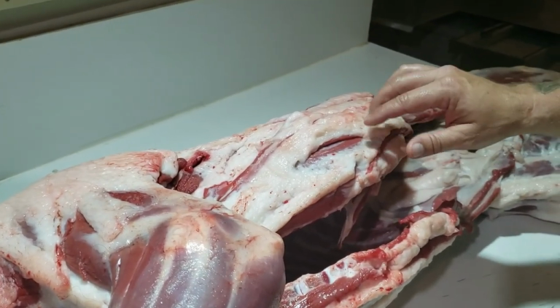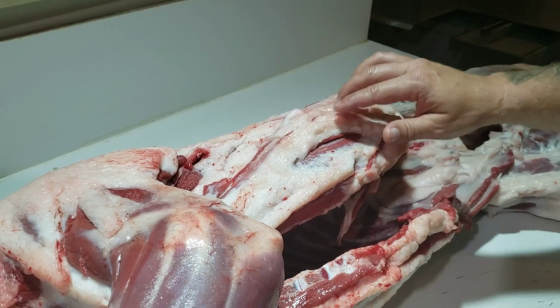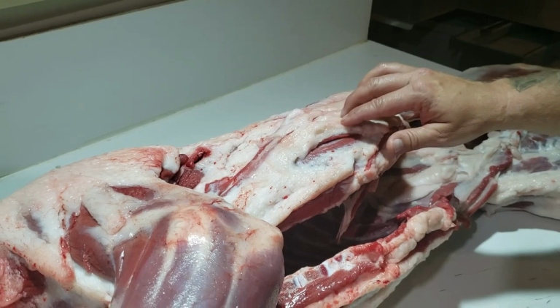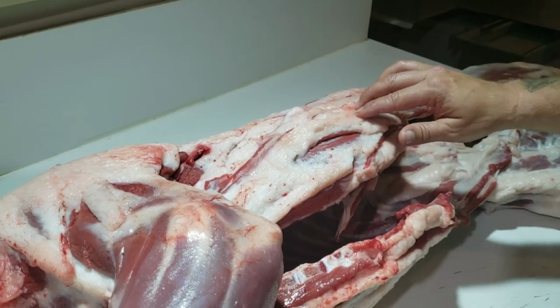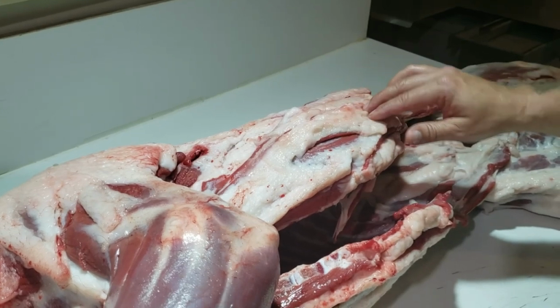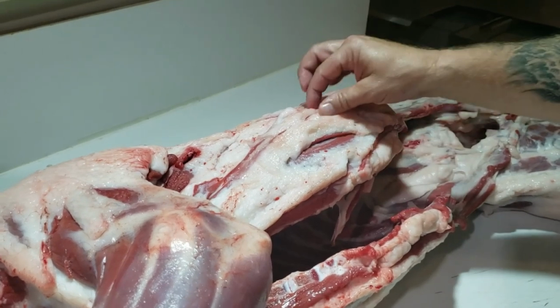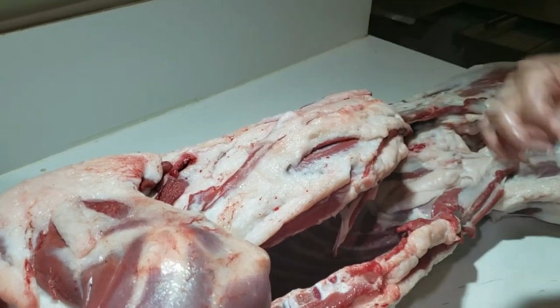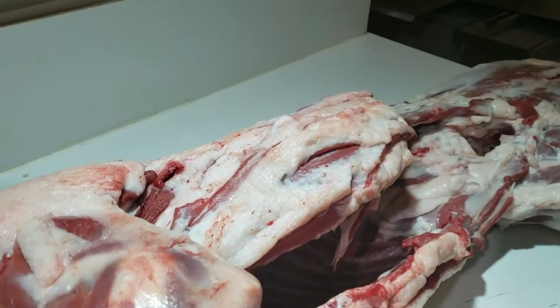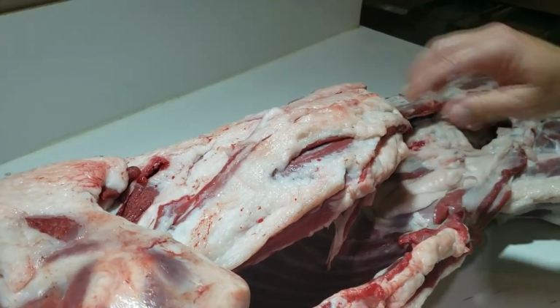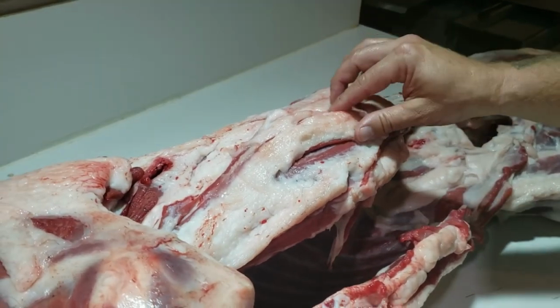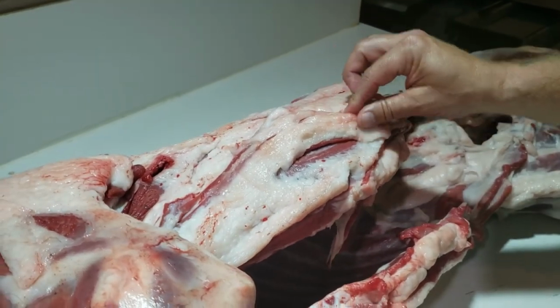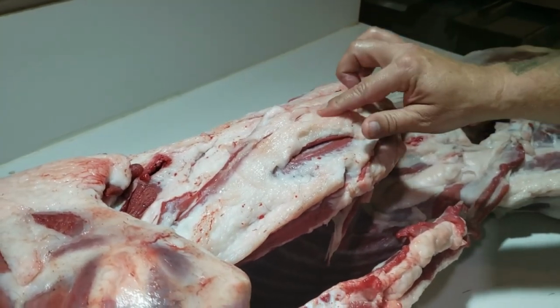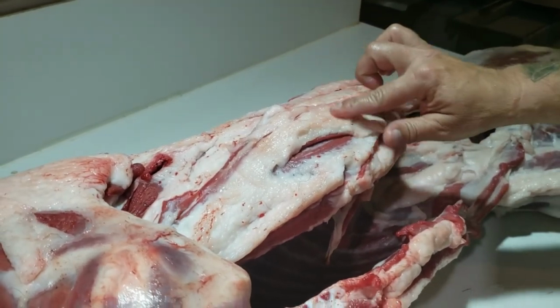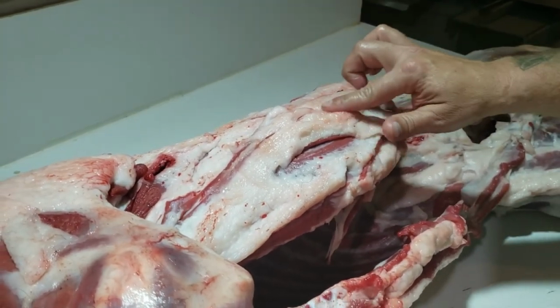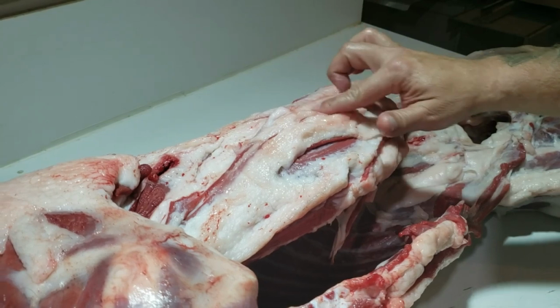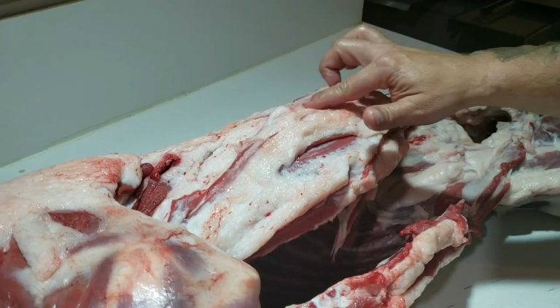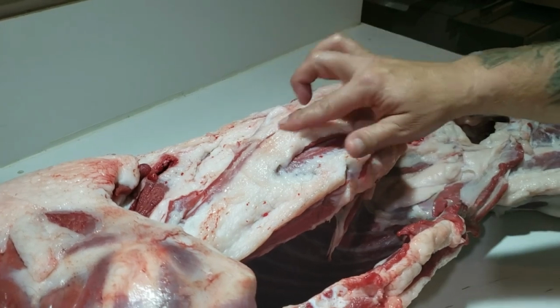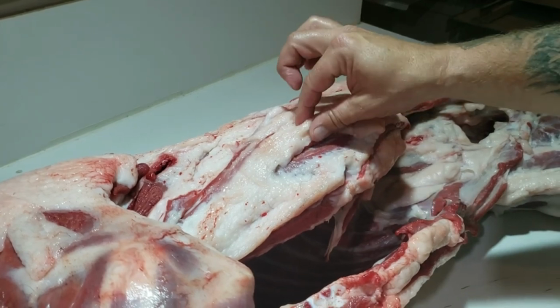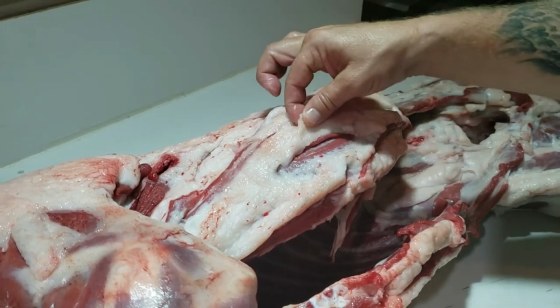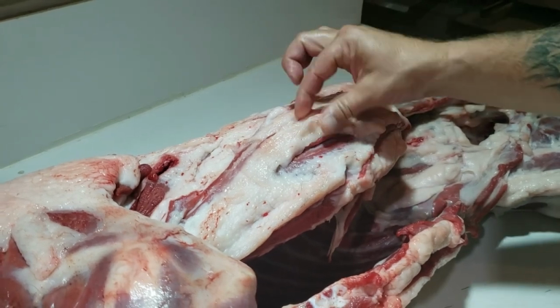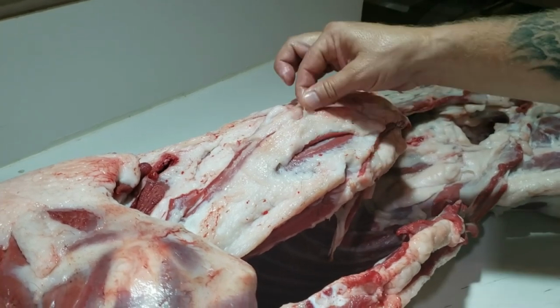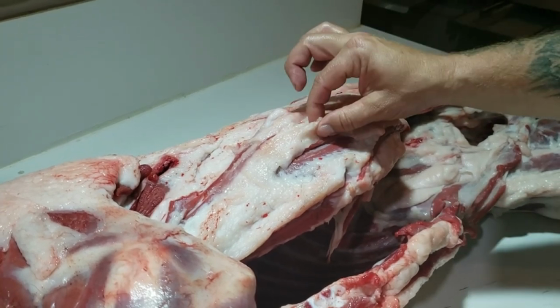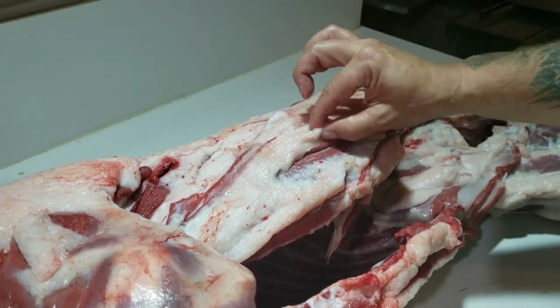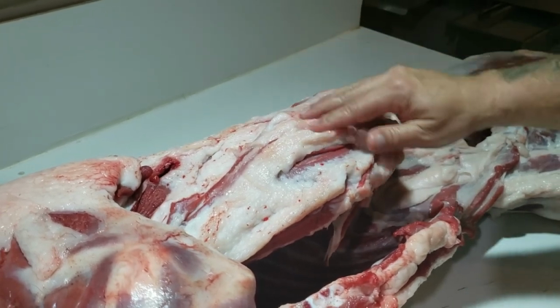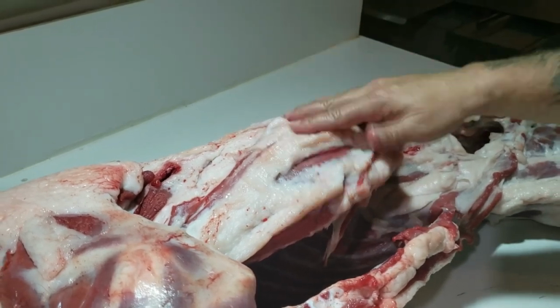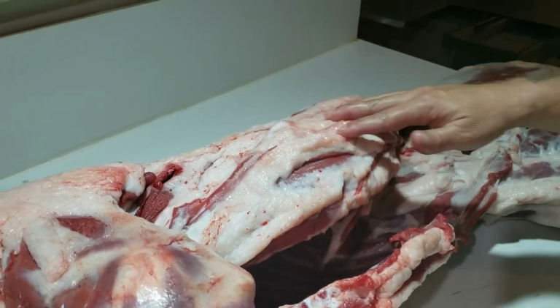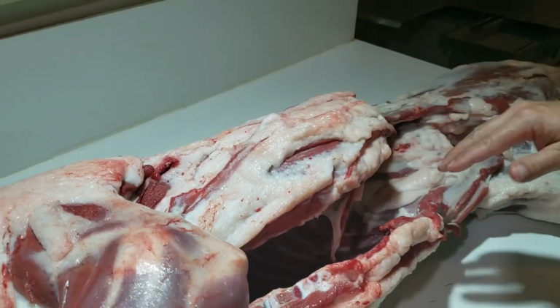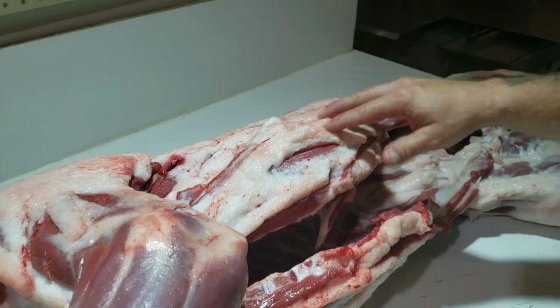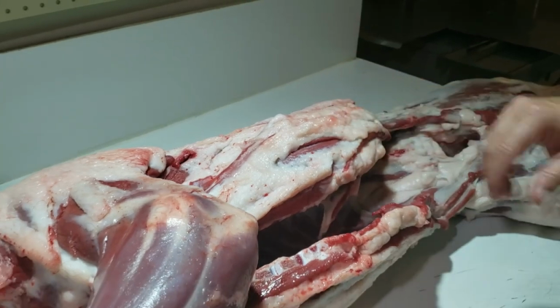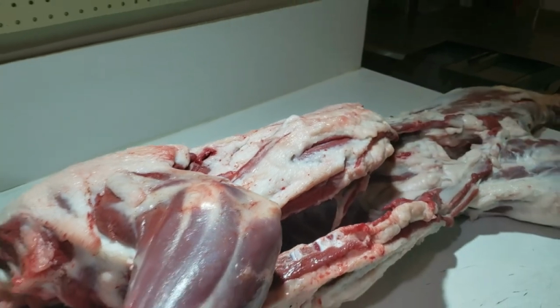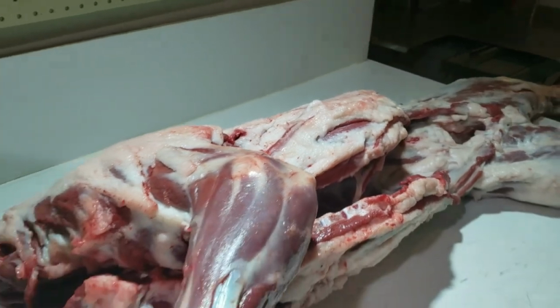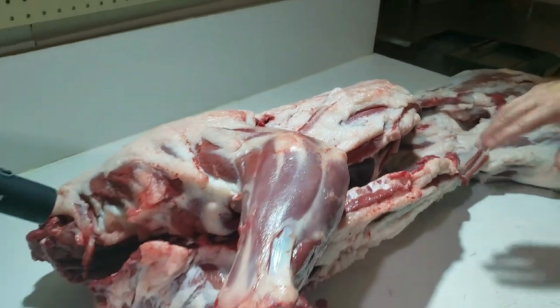With all that fat — and we trimmed a lot of this off and skinned it up the other night — all that fat and hair just insulates the meat so much that it won't cool off properly. We just picked this up from the cooler about an hour and a half ago, and that fat was hard when it came out. That fat's starting to get soft again now, so even that quickly it'll warm back up.